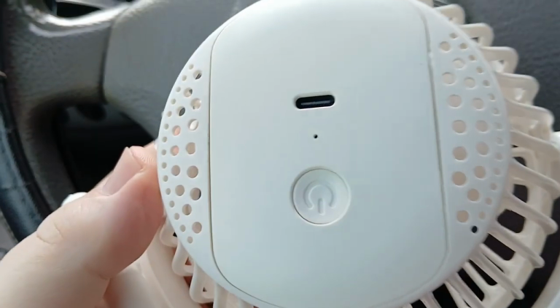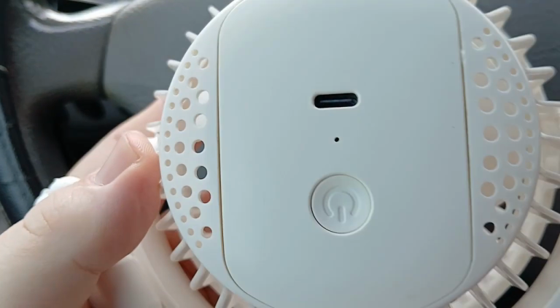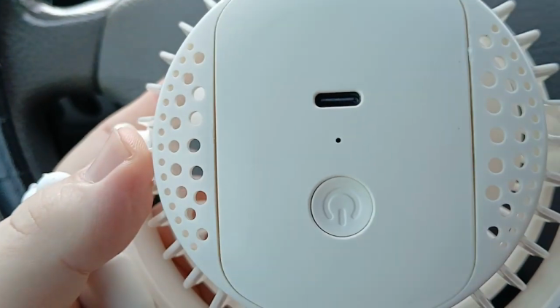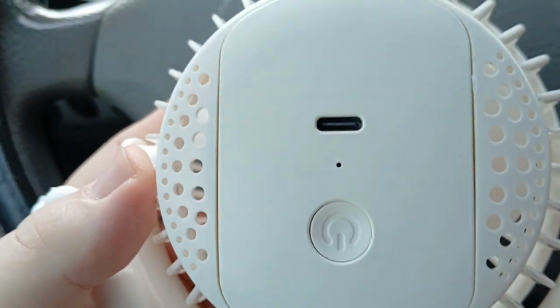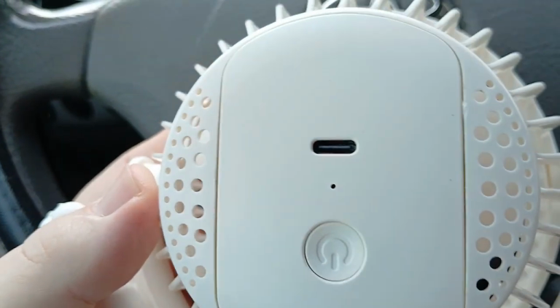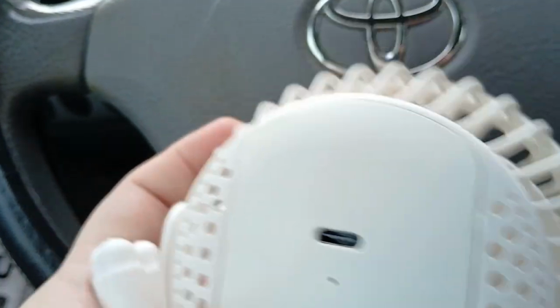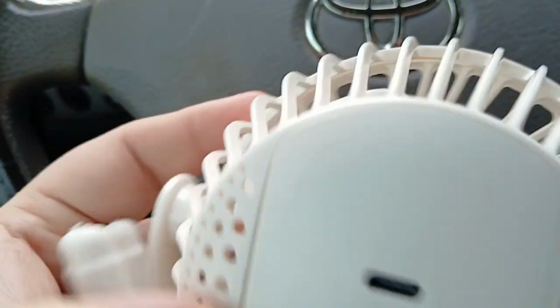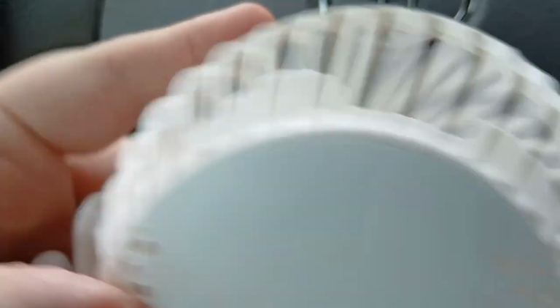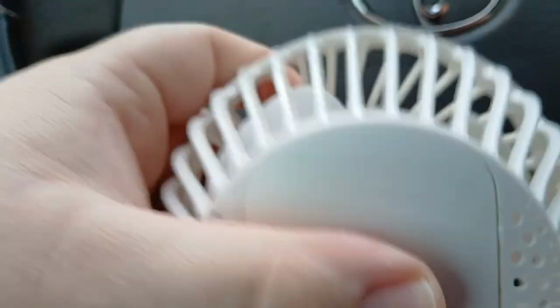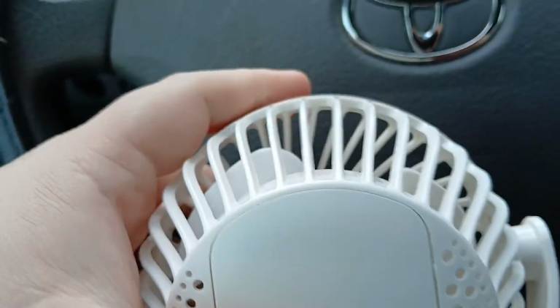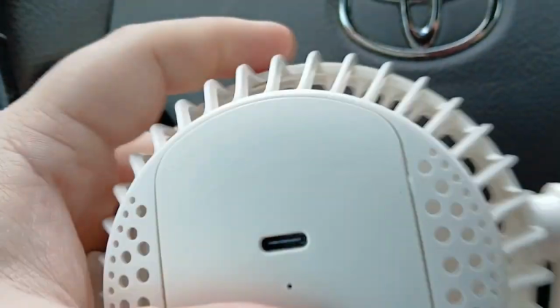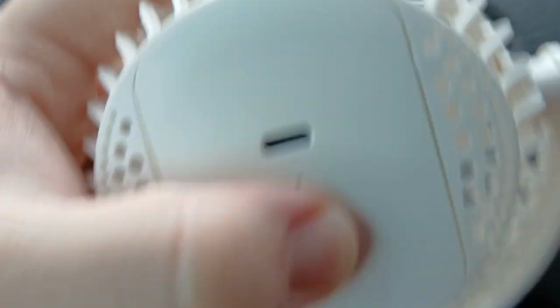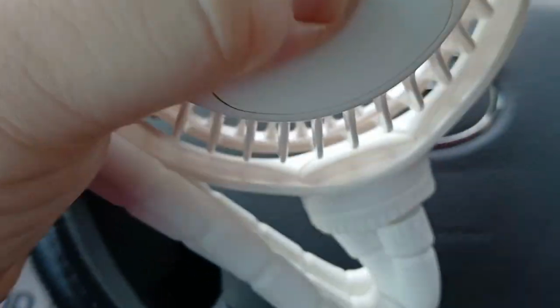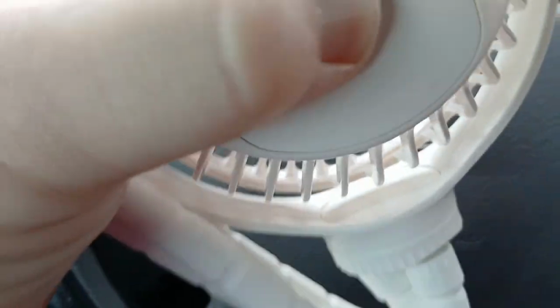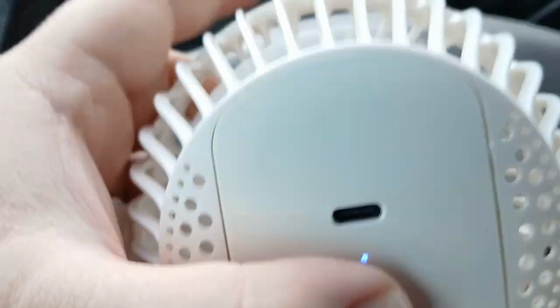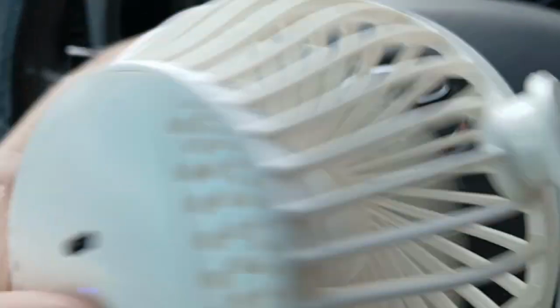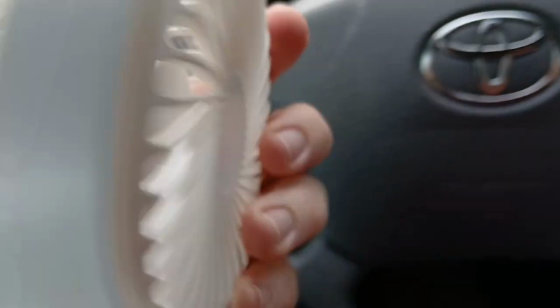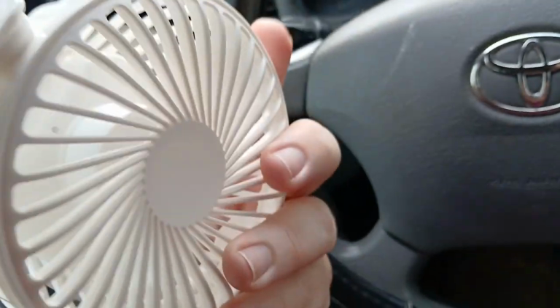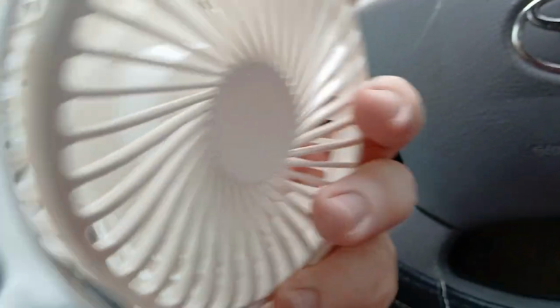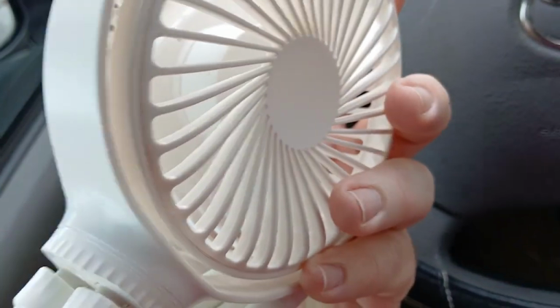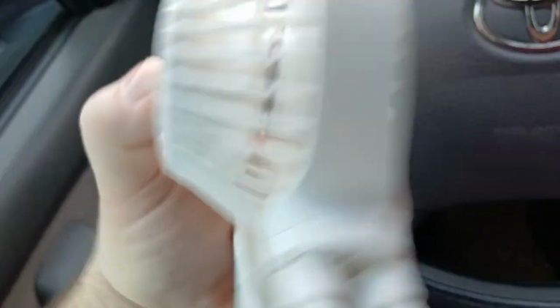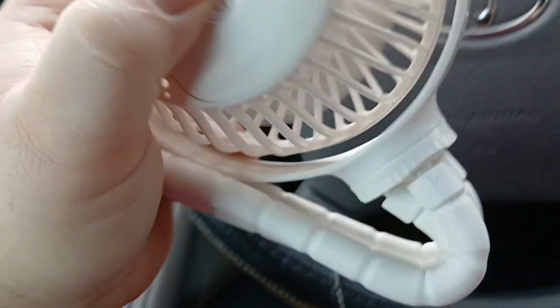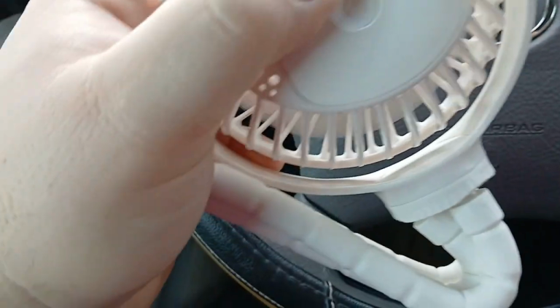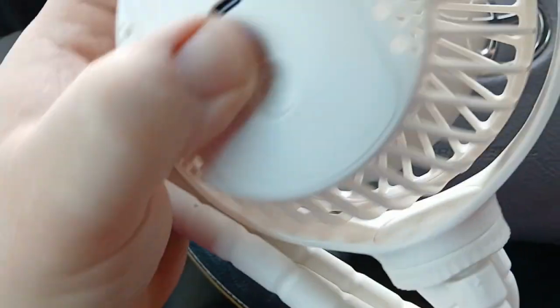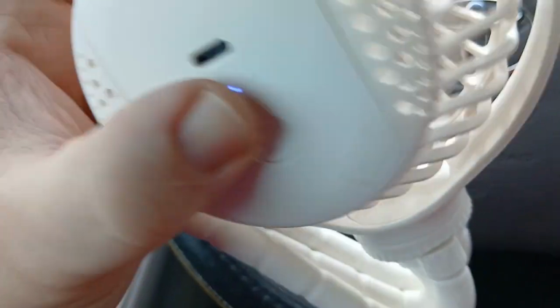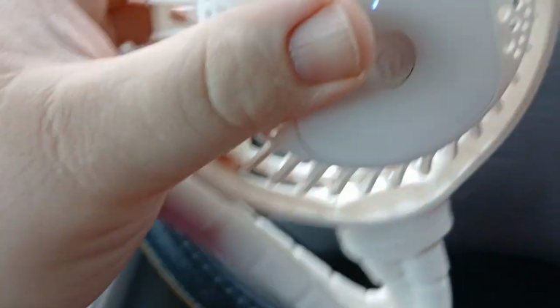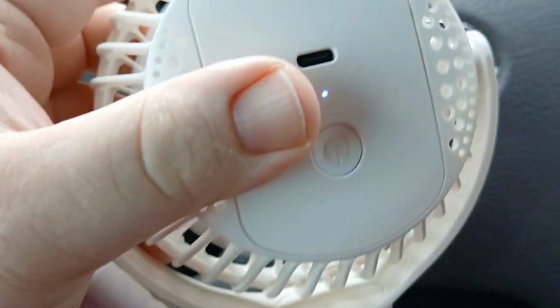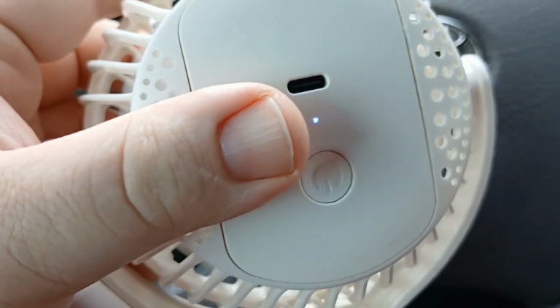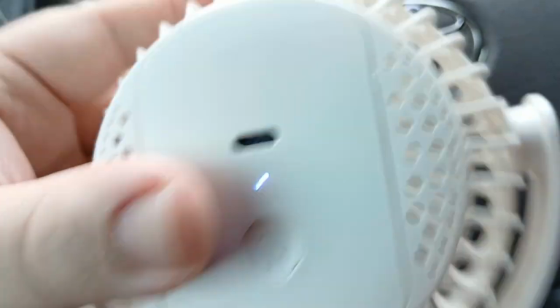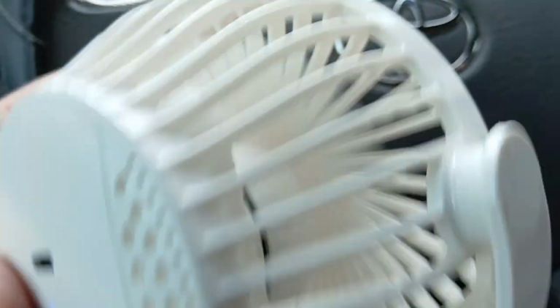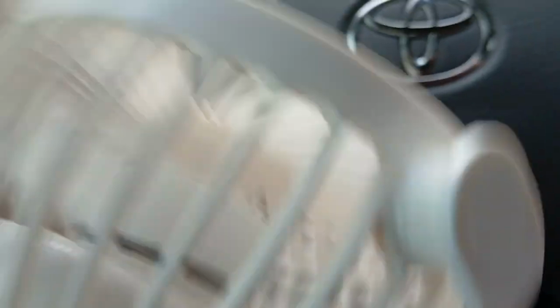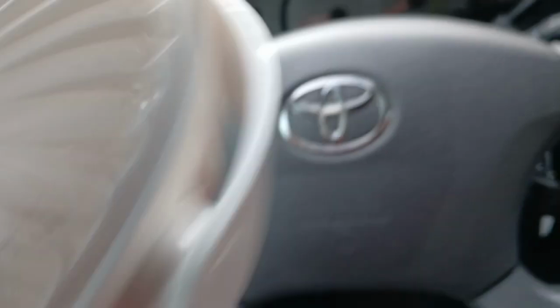You can see the USB-C port to charge. It comes with some charge in it already — the blue light says it's on.